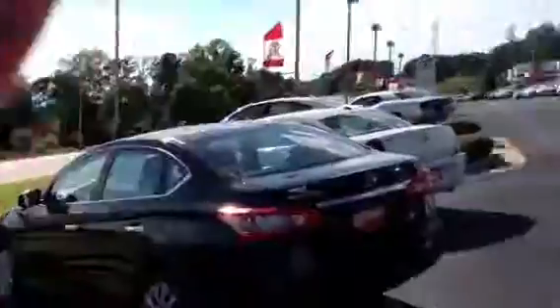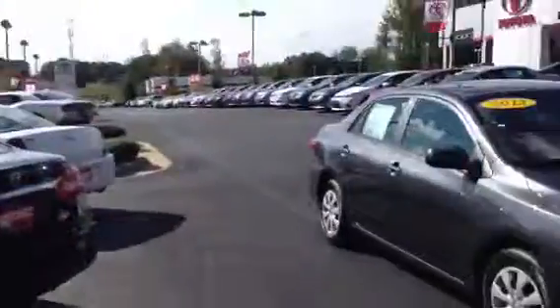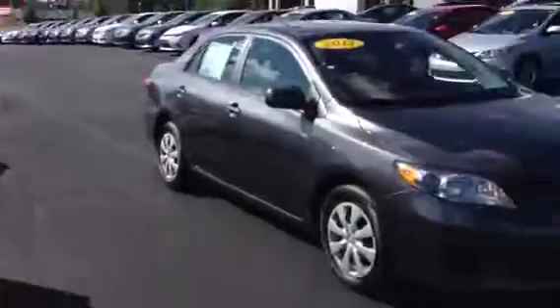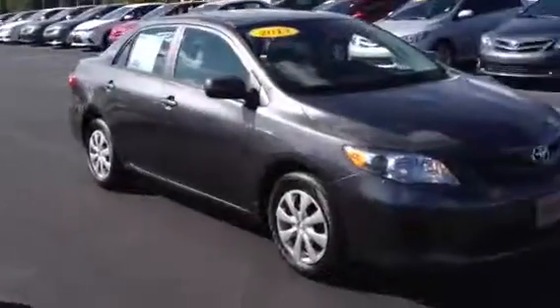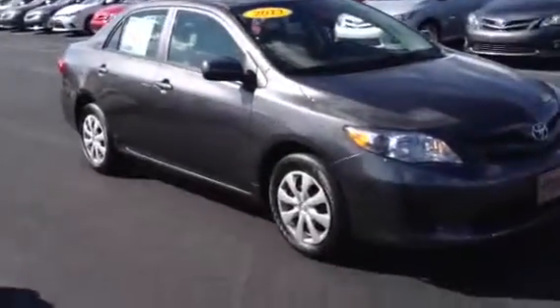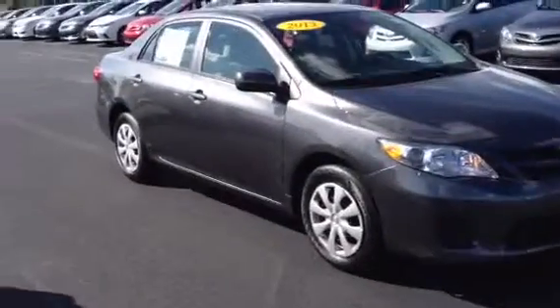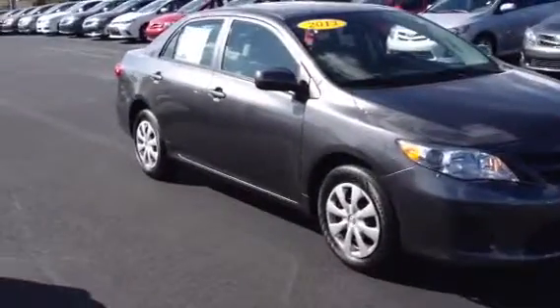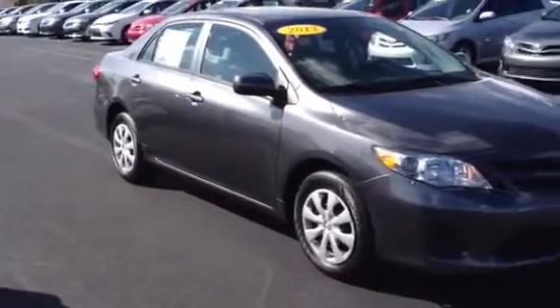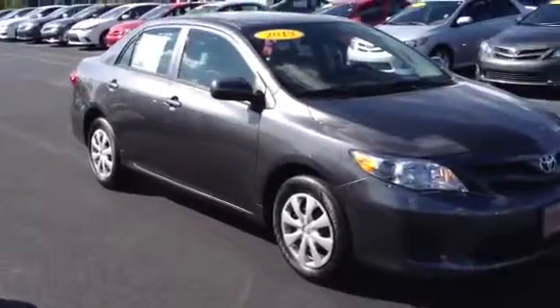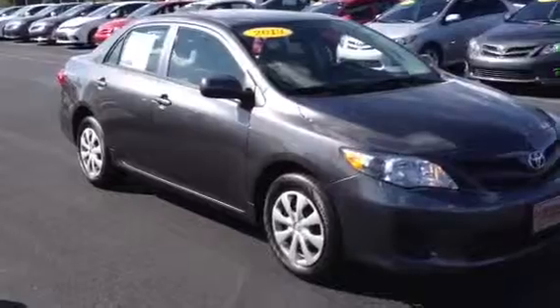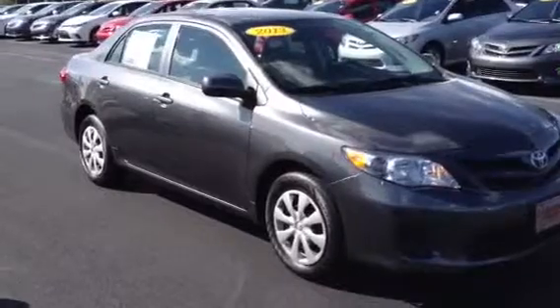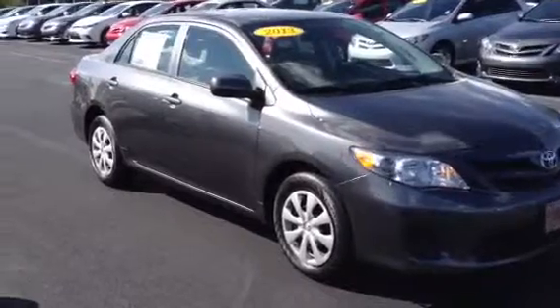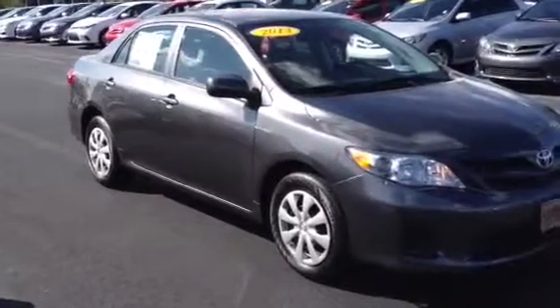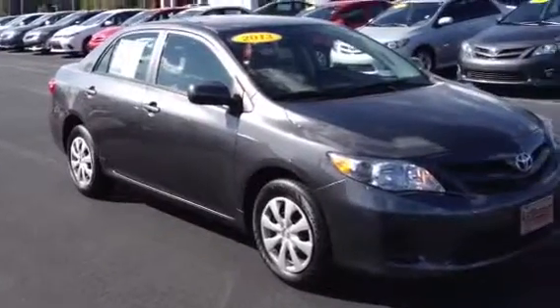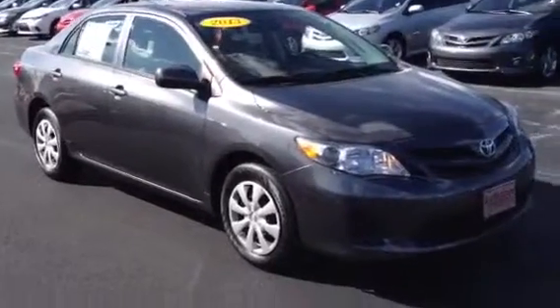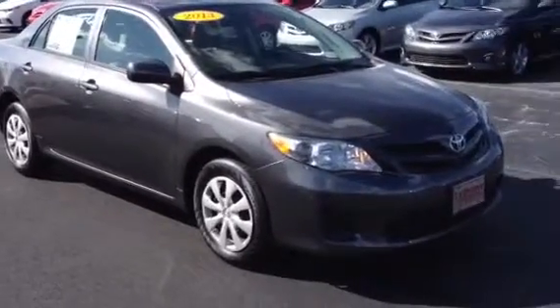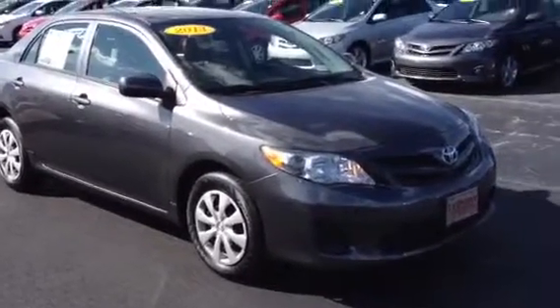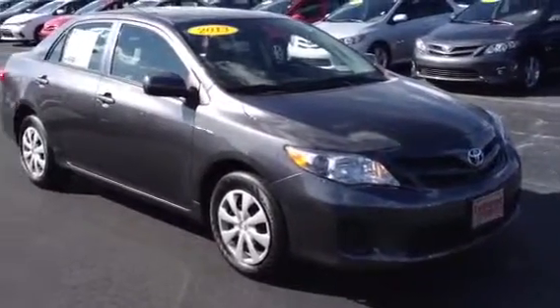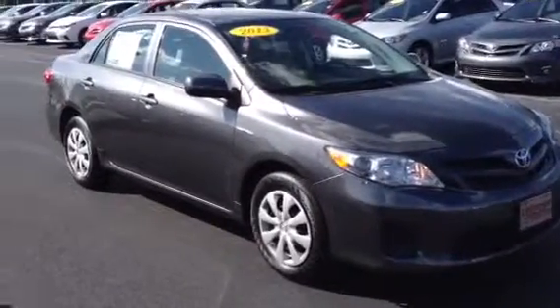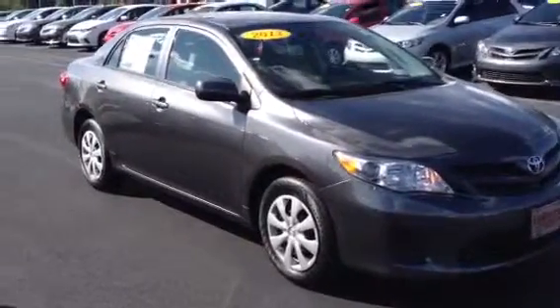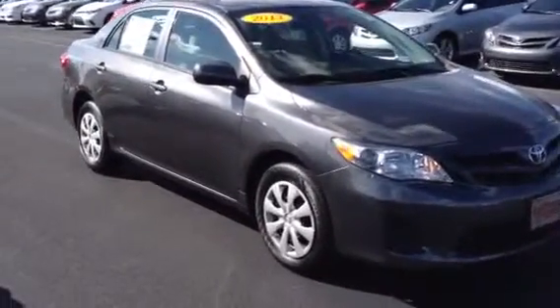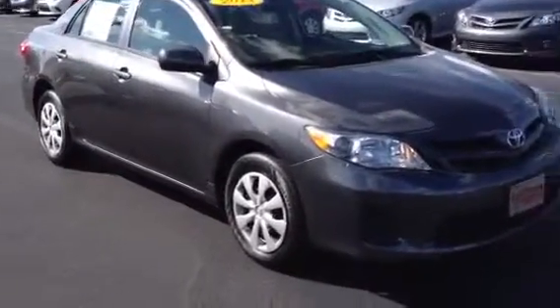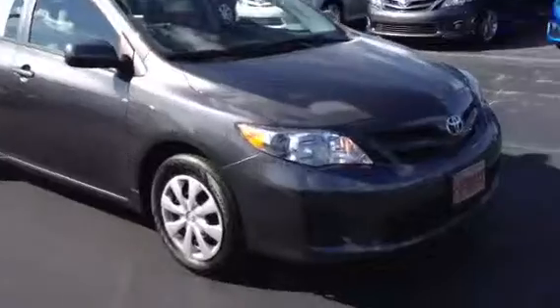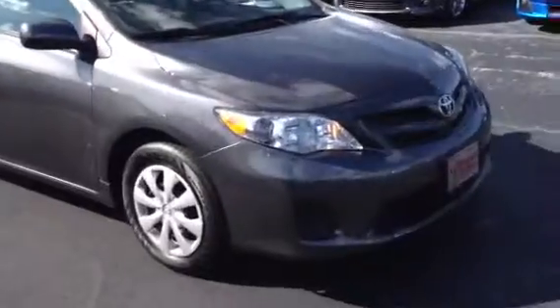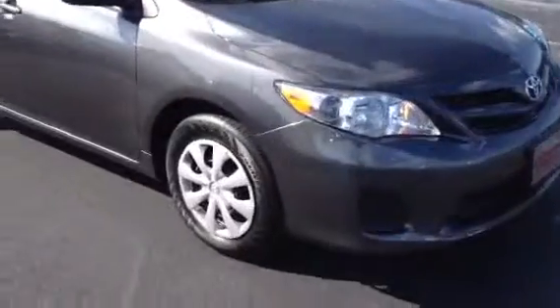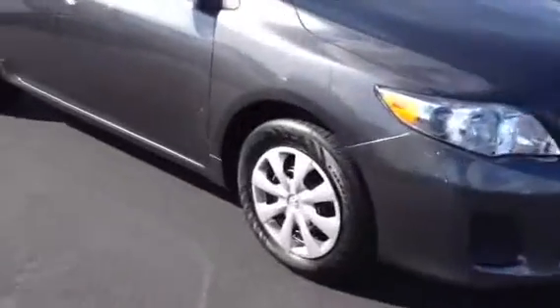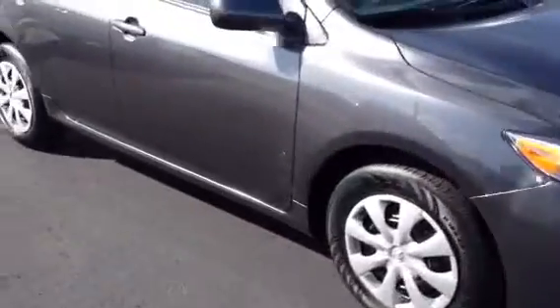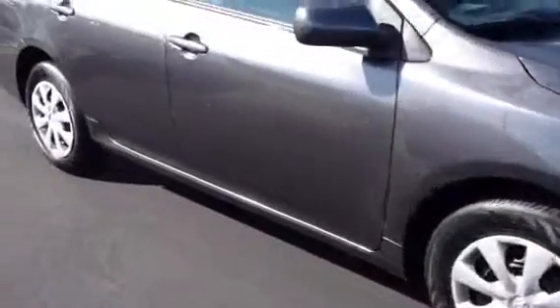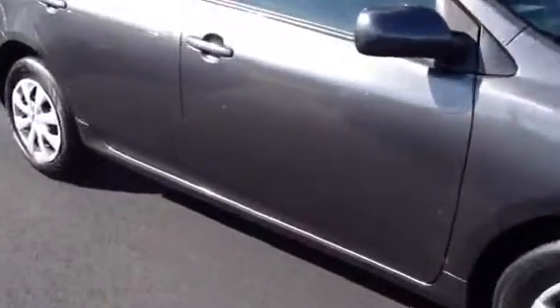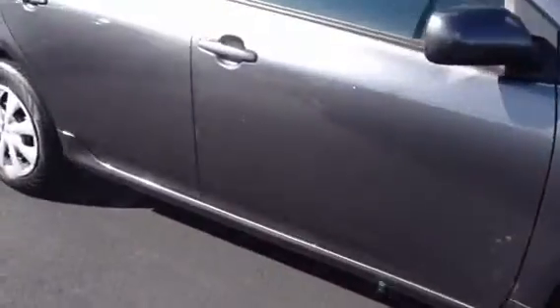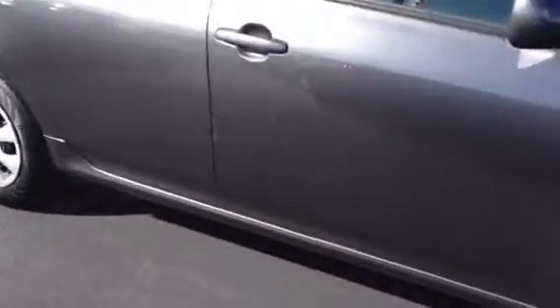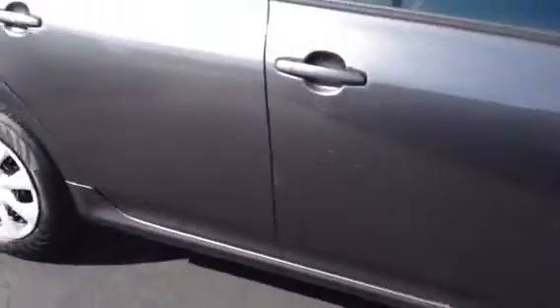I'm just going to turn this around. This is the gray Corolla 2013 model that you inquired about. This is the LE model, magnetic gray.